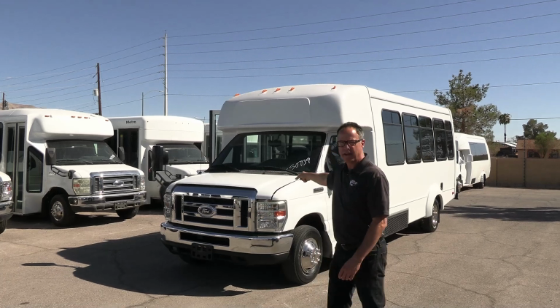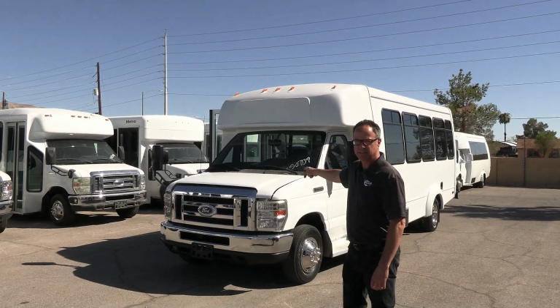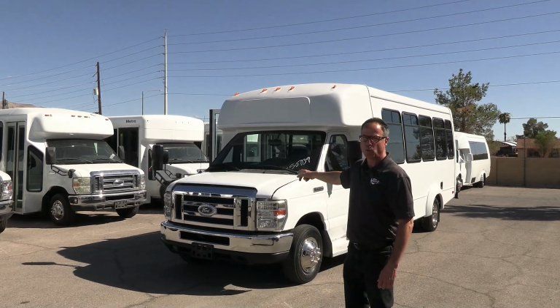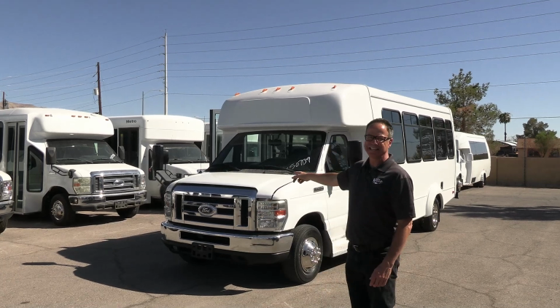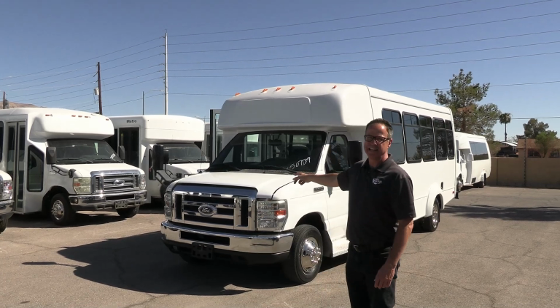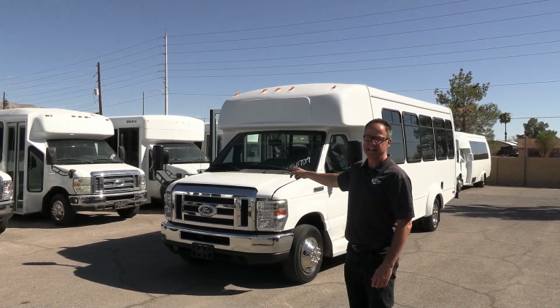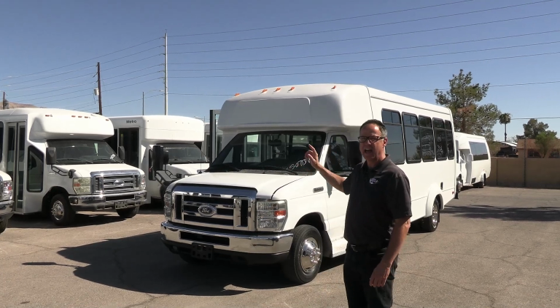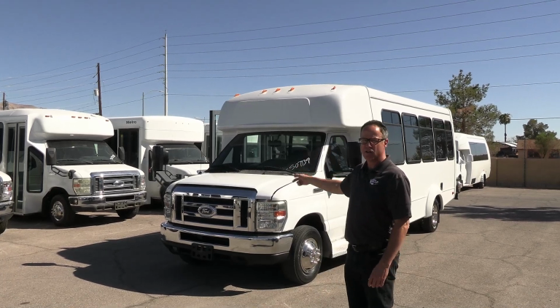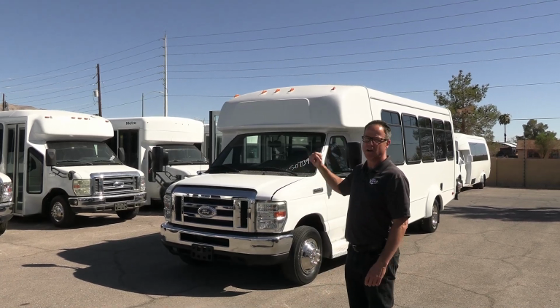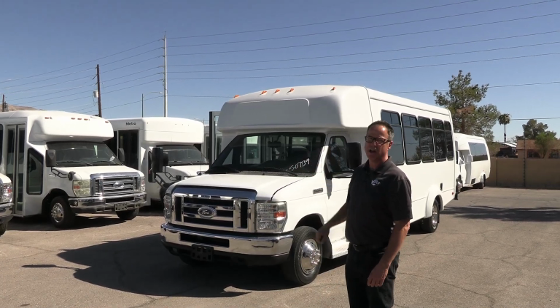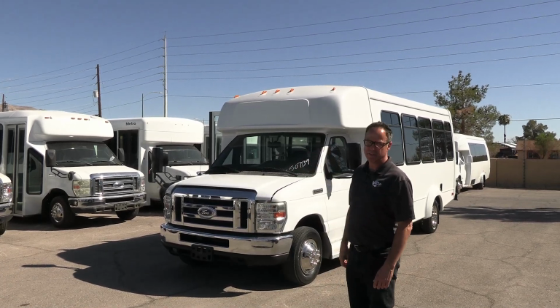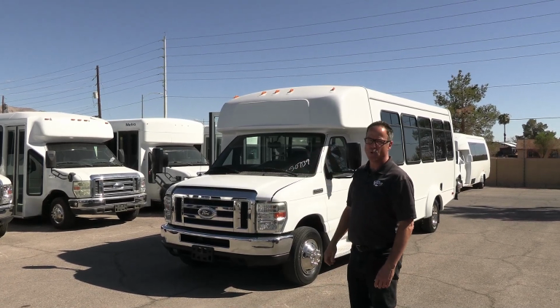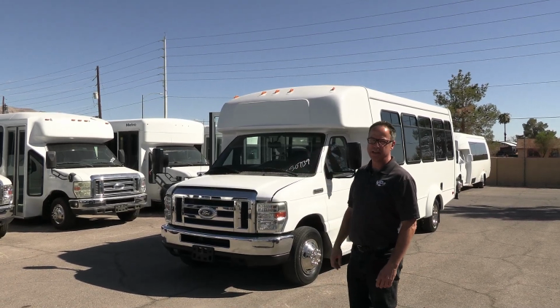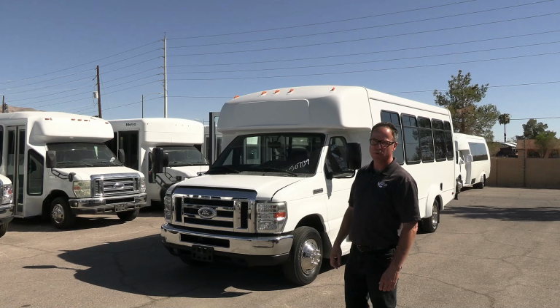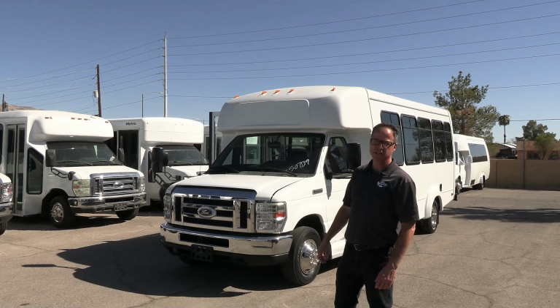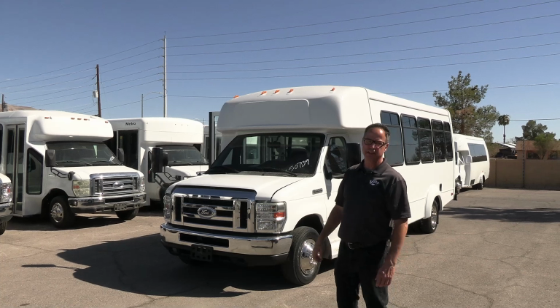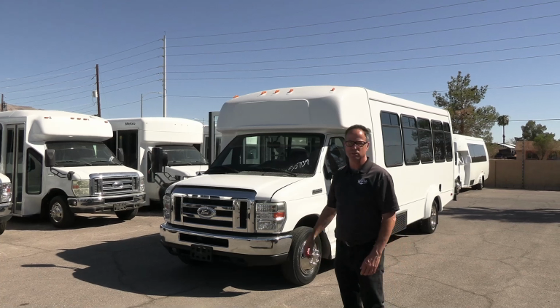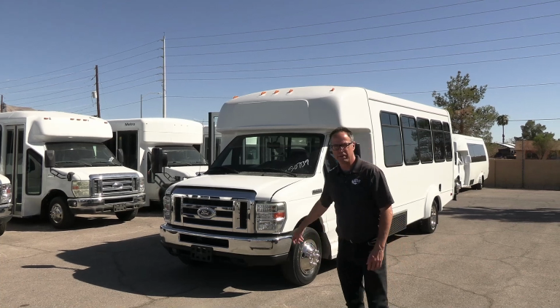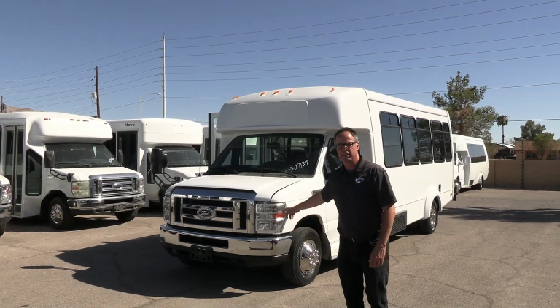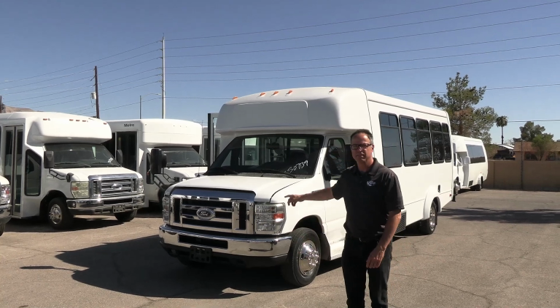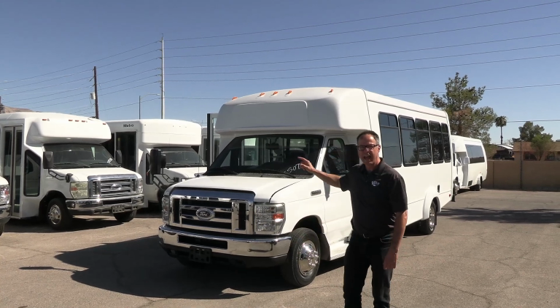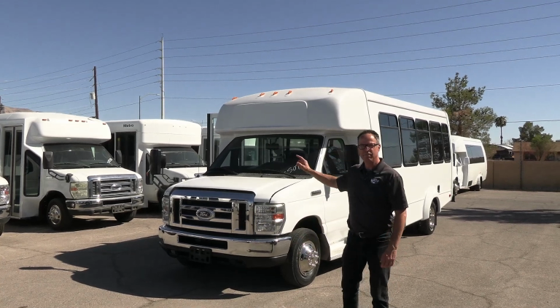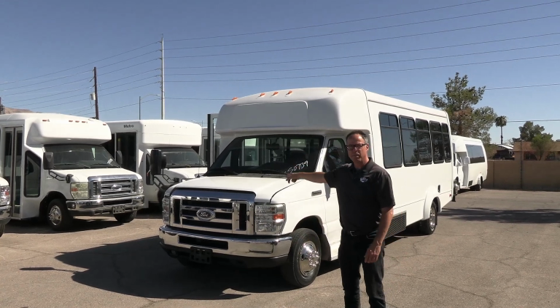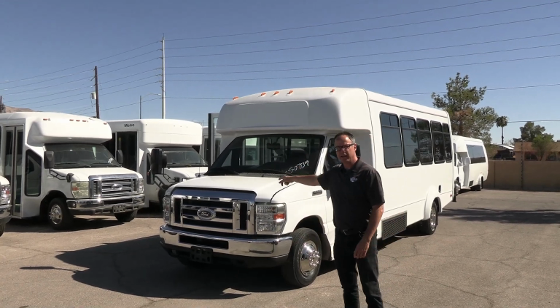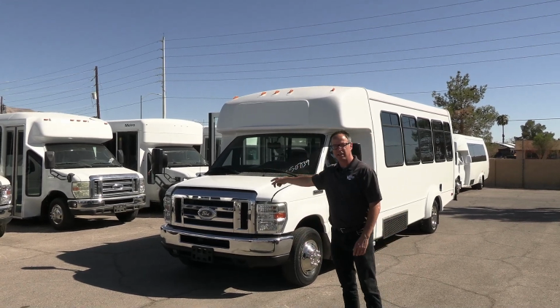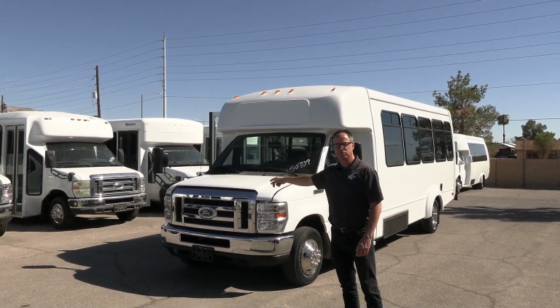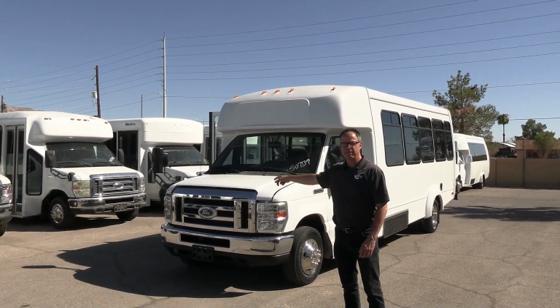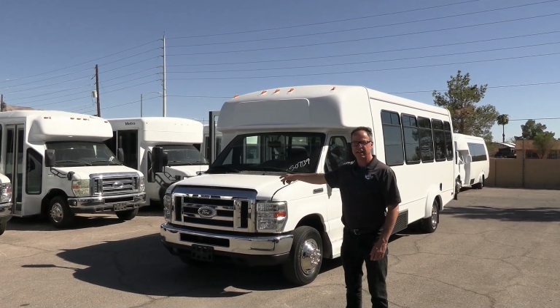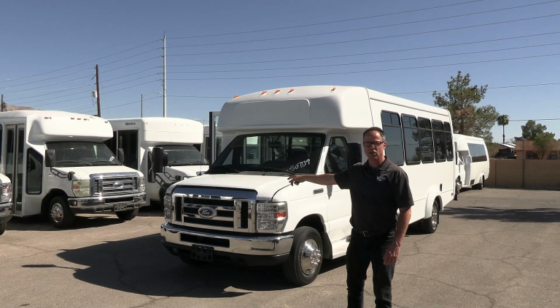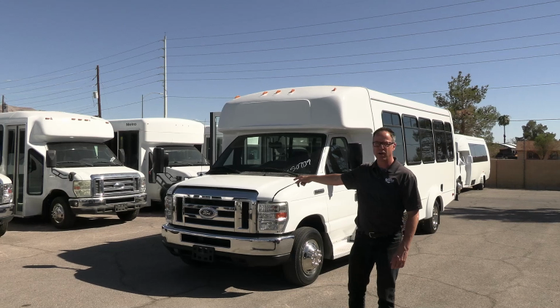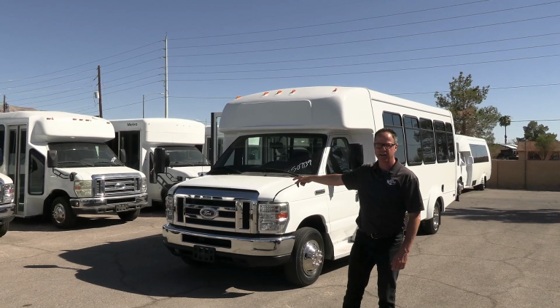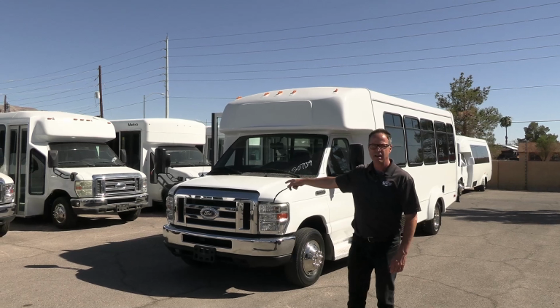That right there is a 2016 L-Cart. It's on that Ford E450 chassis, which we're big fans of, and even more big fans — it's that 6.8 V10 under the hood right there.